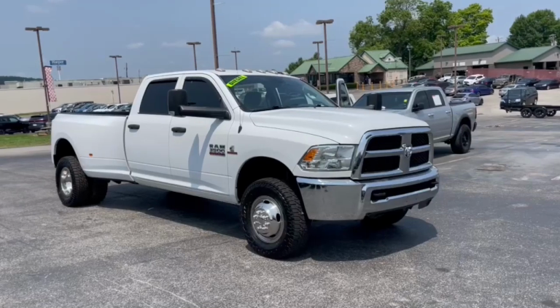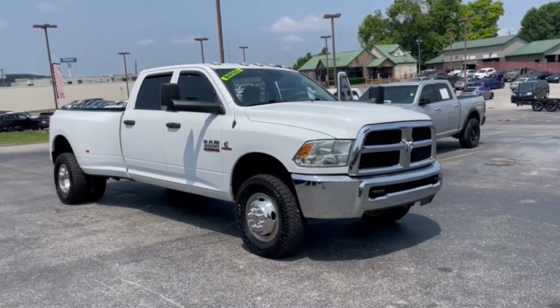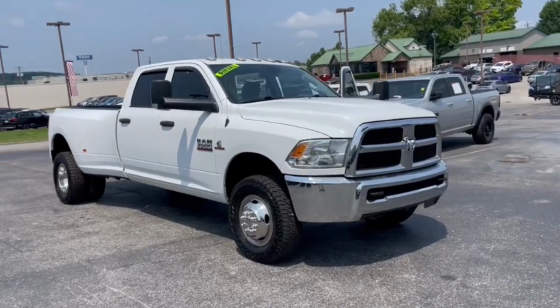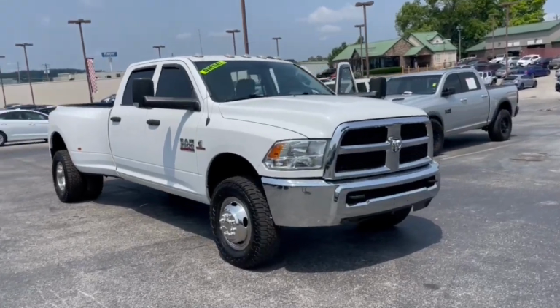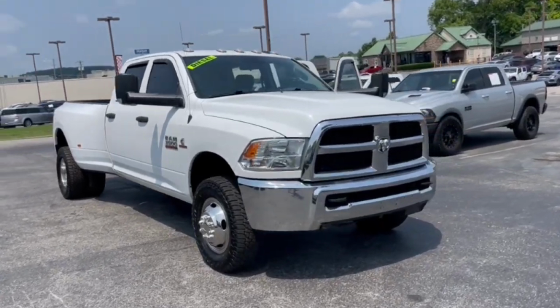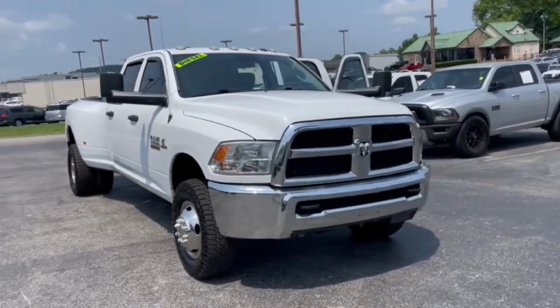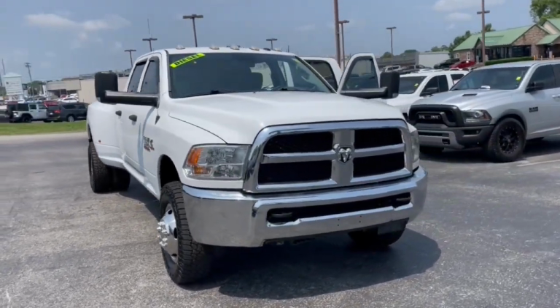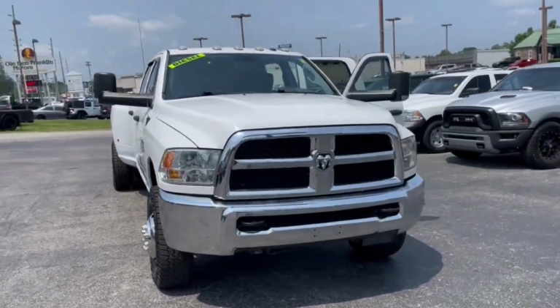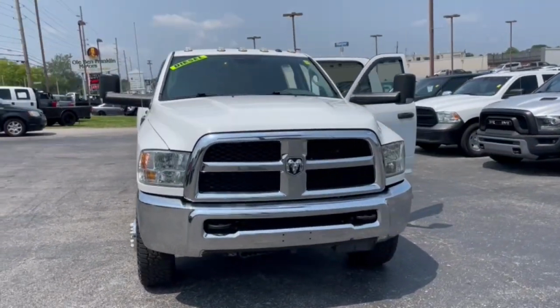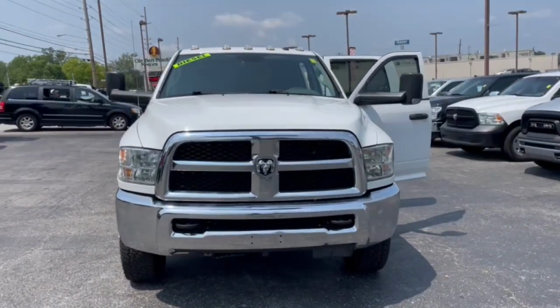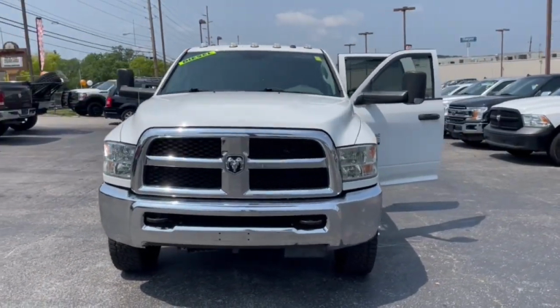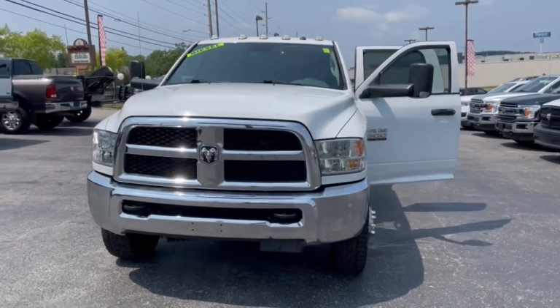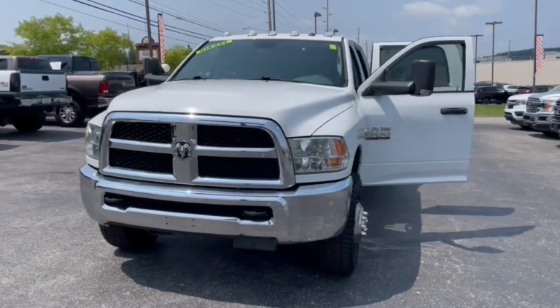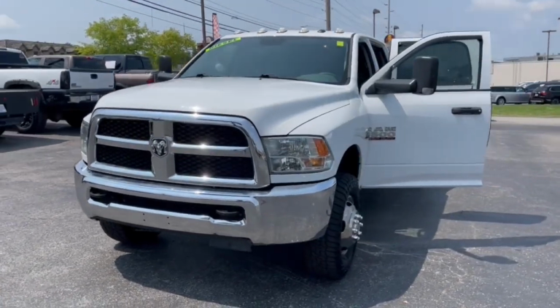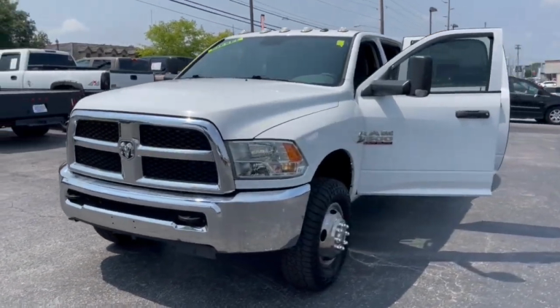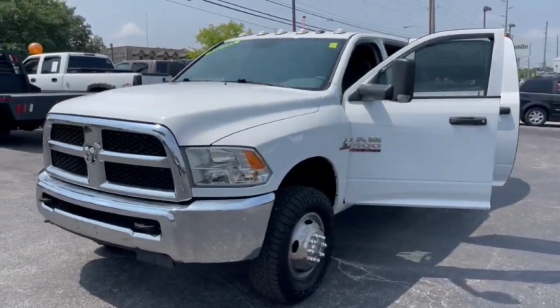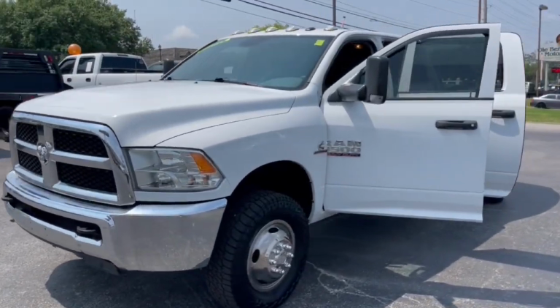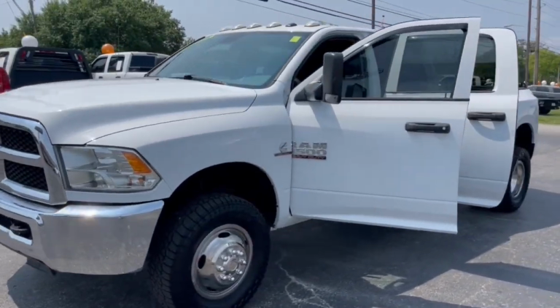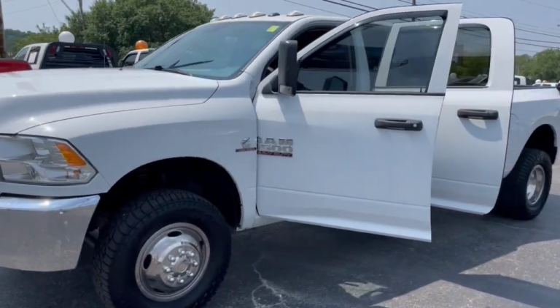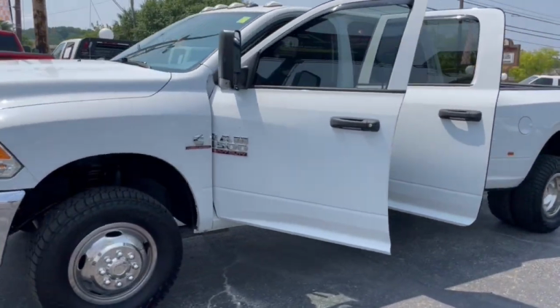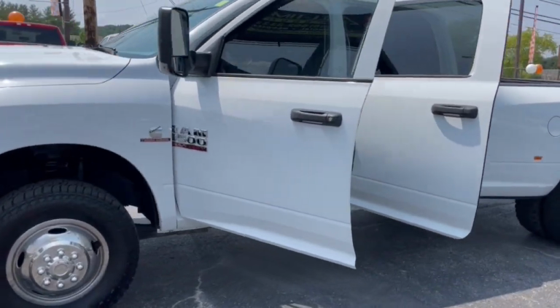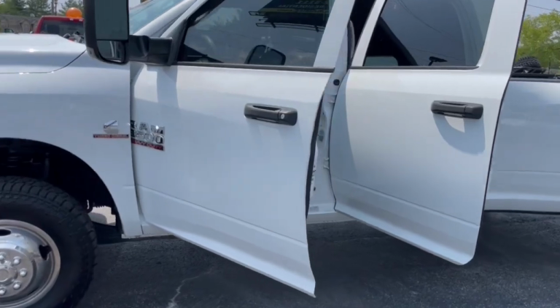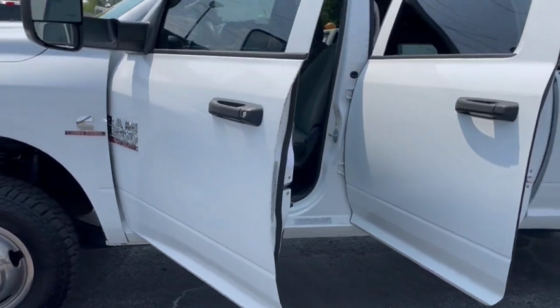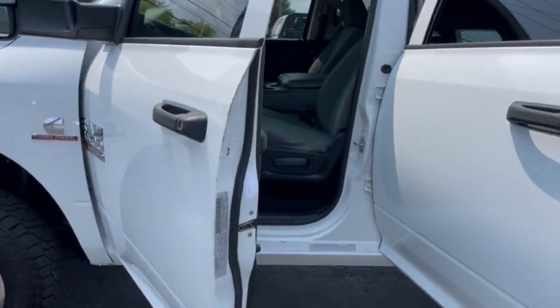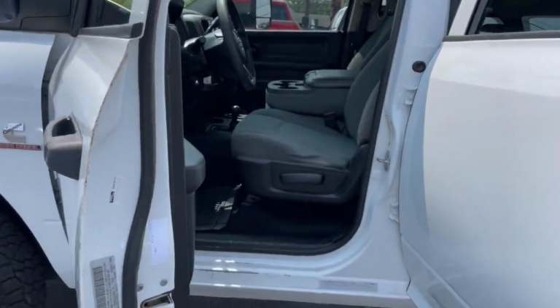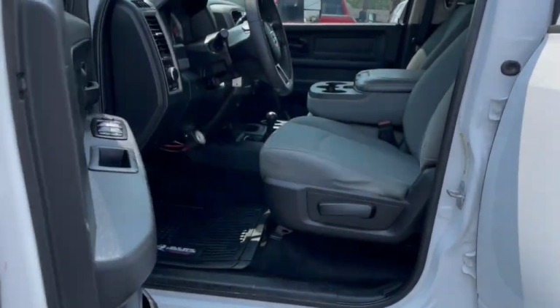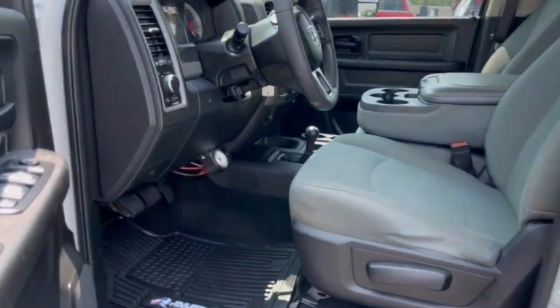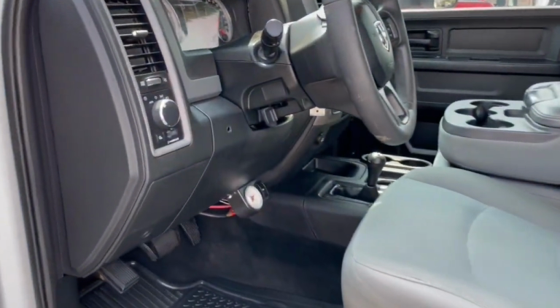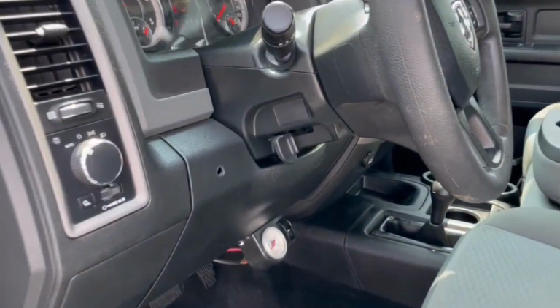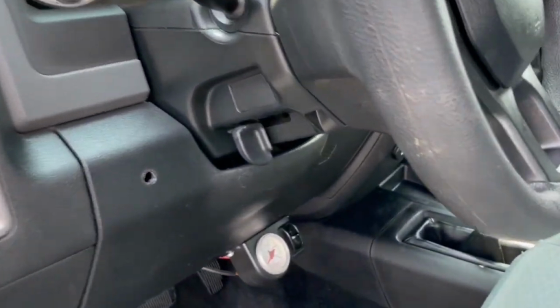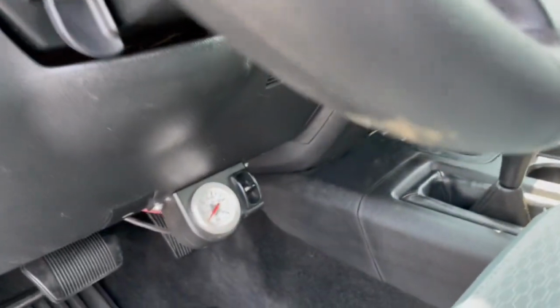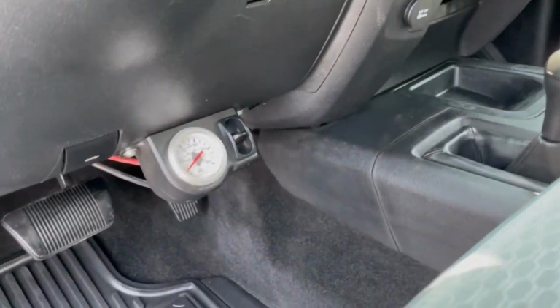Your next car could be the 2018 Ram 3500. See for yourself when you take it out for a test drive. Our professional staff looks forward to giving you excellent service. This vehicle is waiting for you at the intersection of comfort and style.